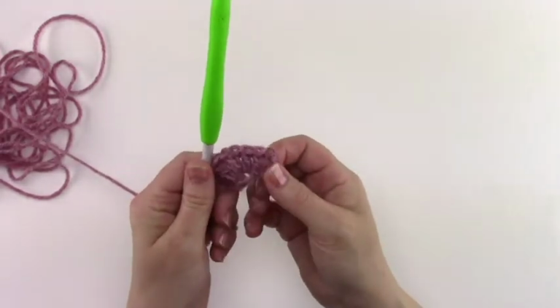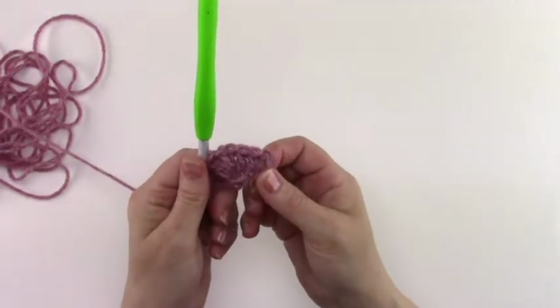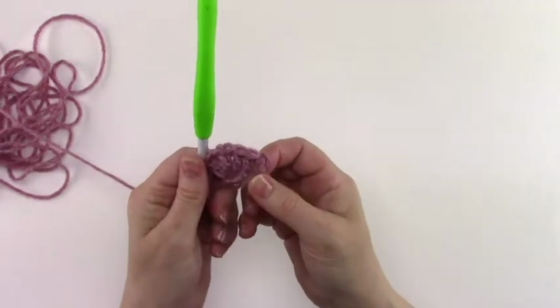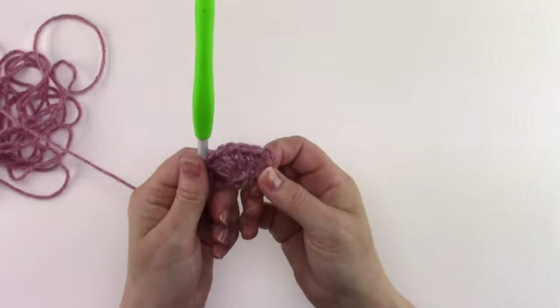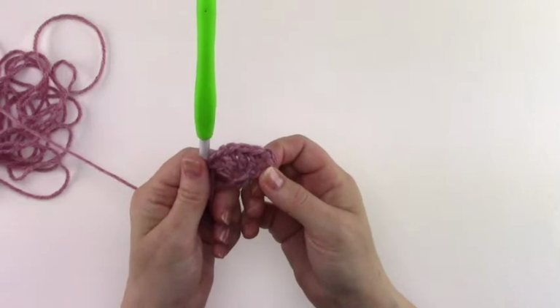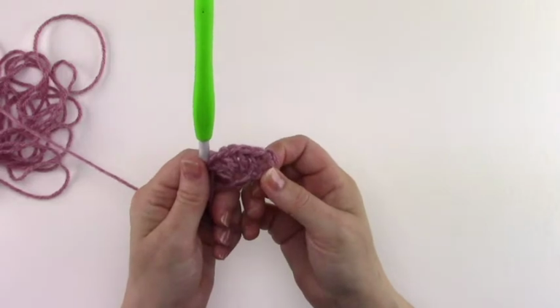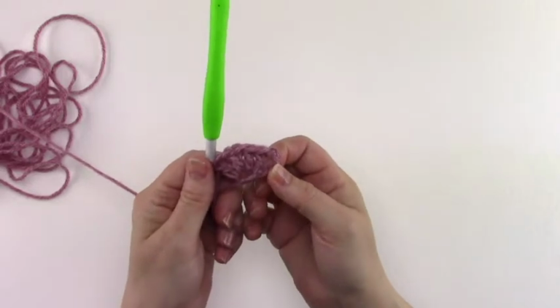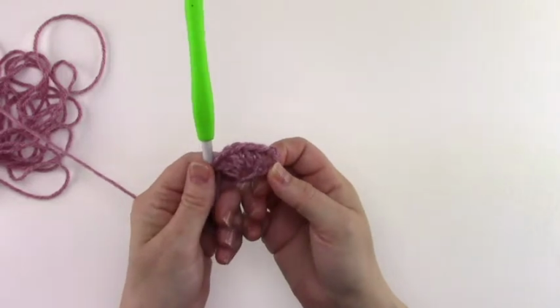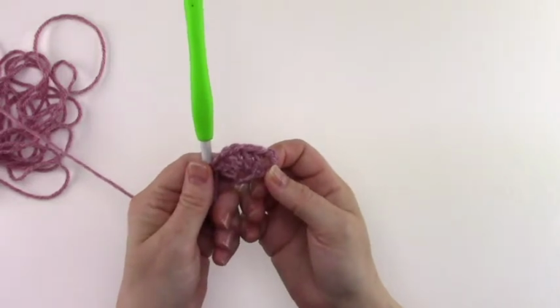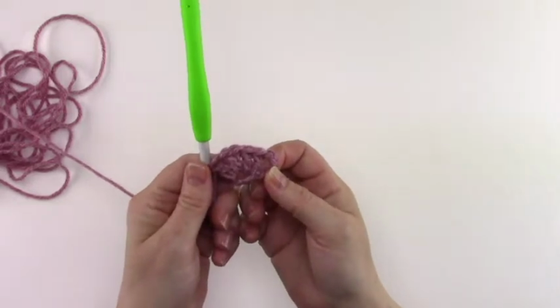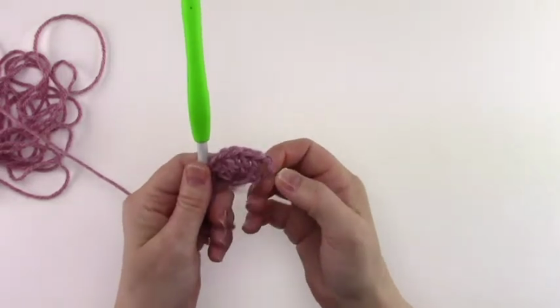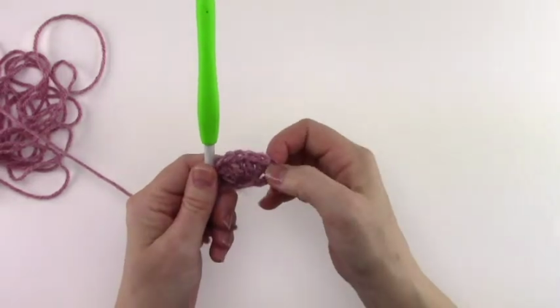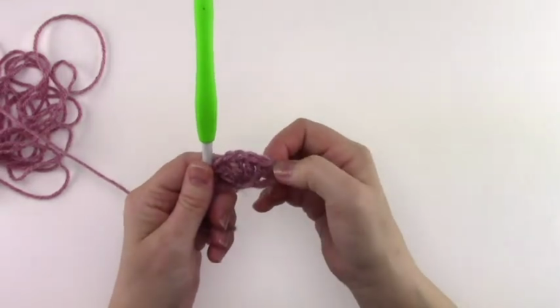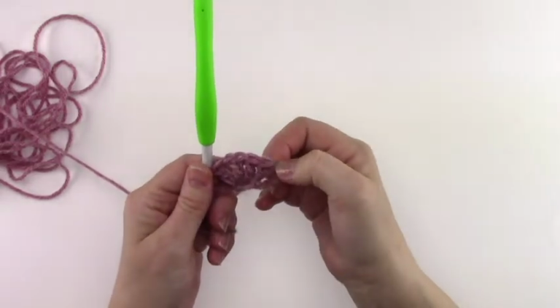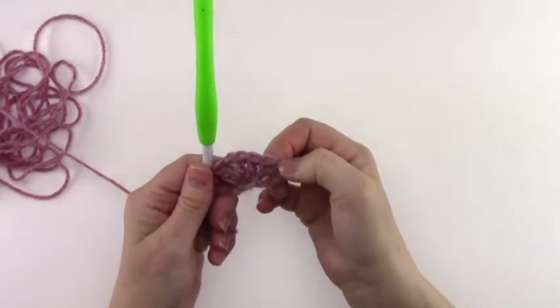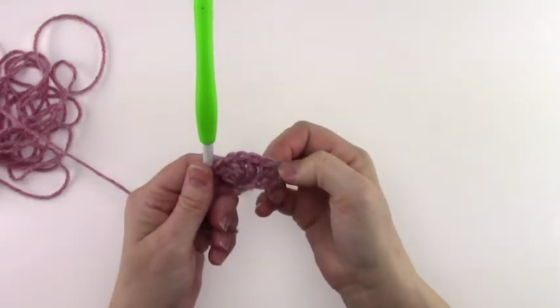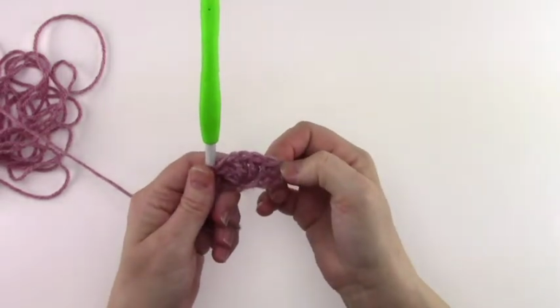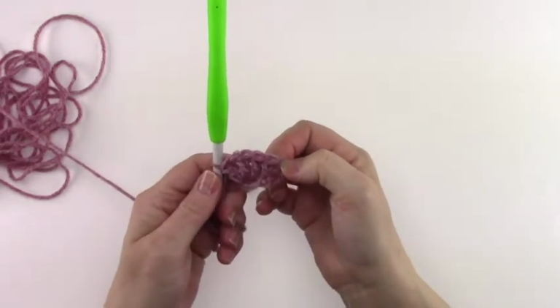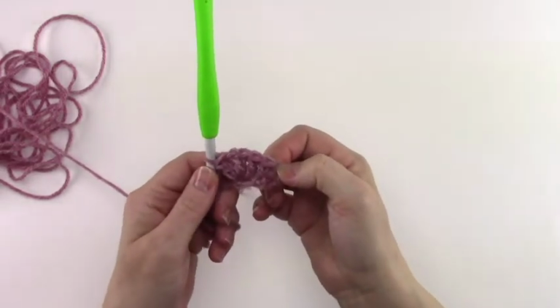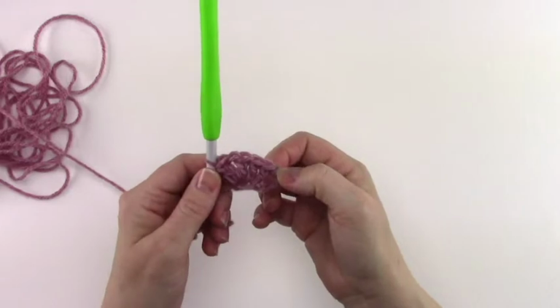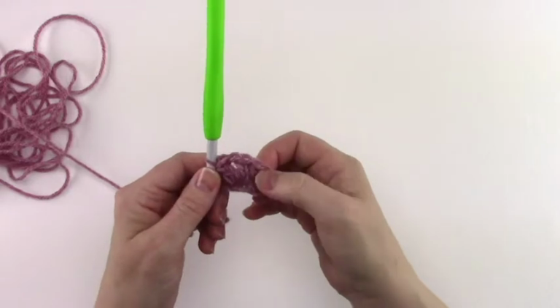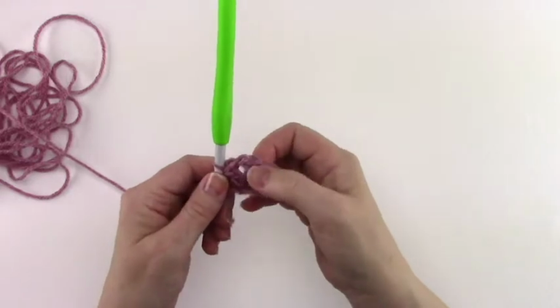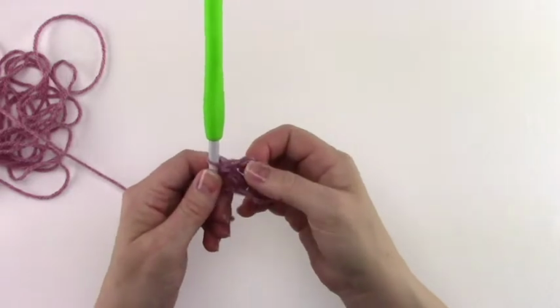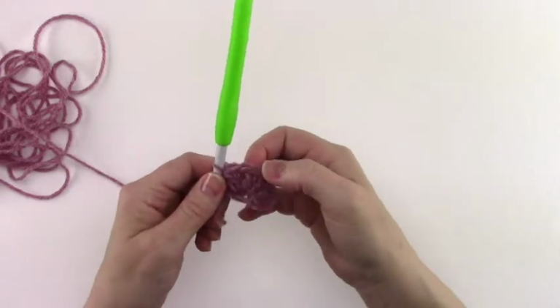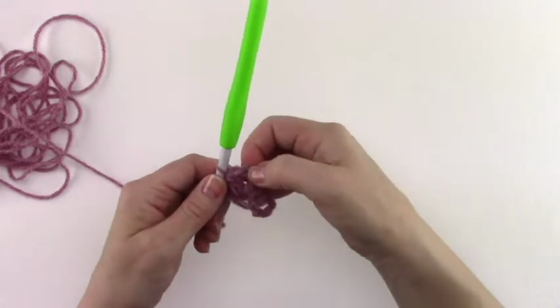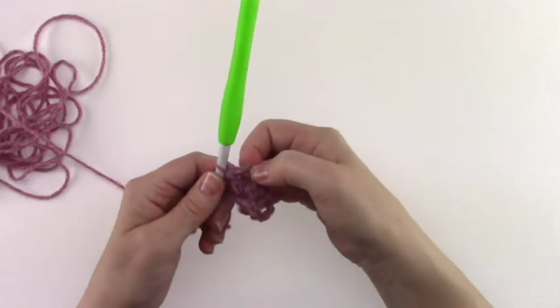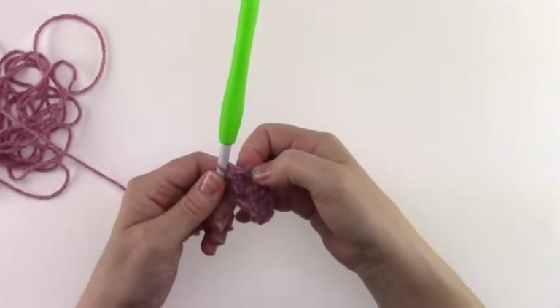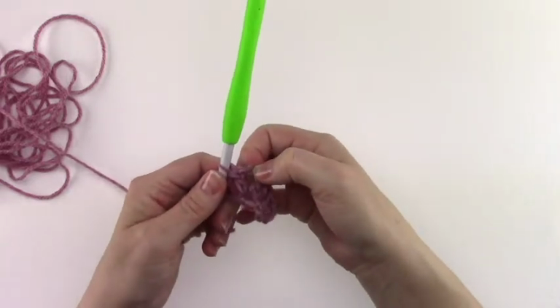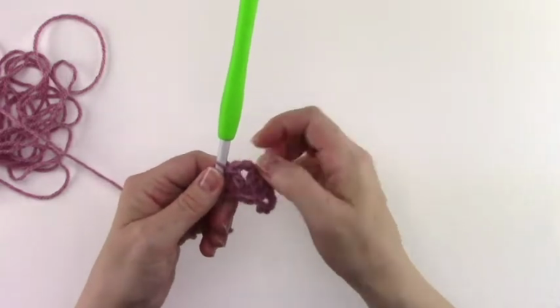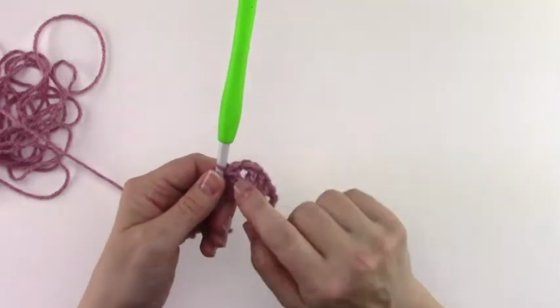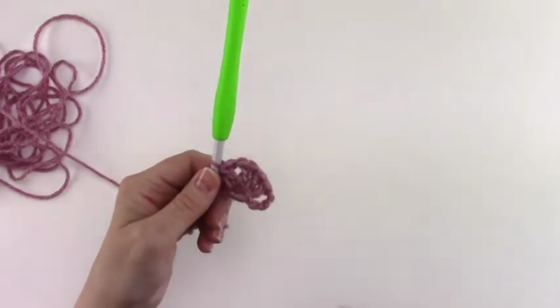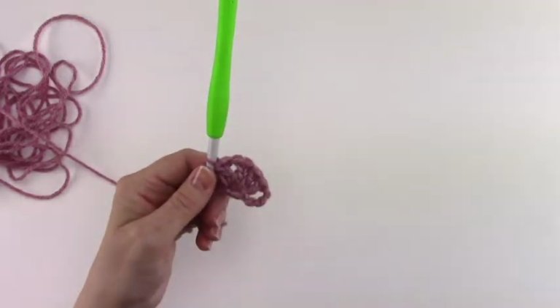We have 3 chains here that are our first double crochet, a chain 1 here for our chain 1 space, 3 double crochets, a chain 1 space, and another double crochet.